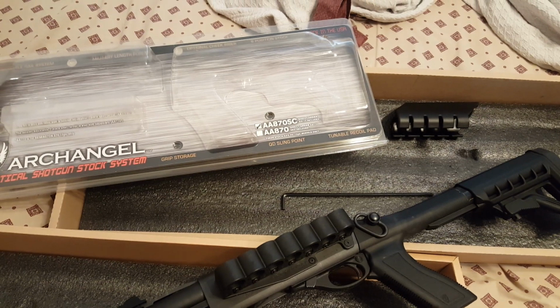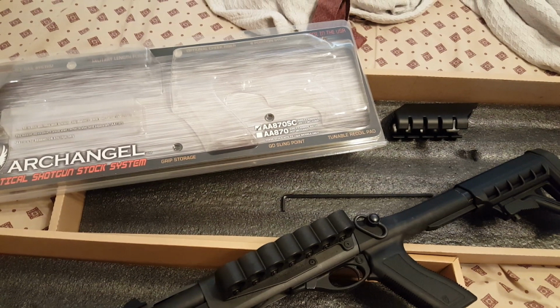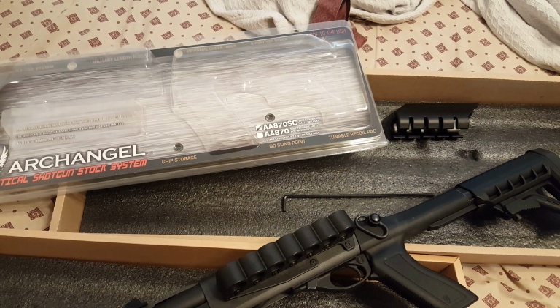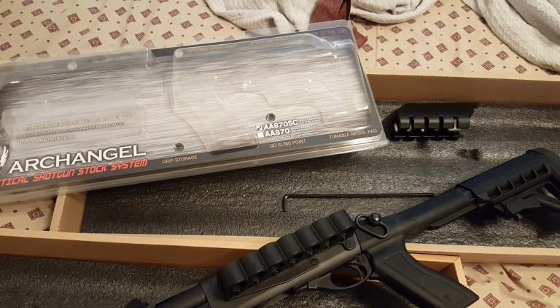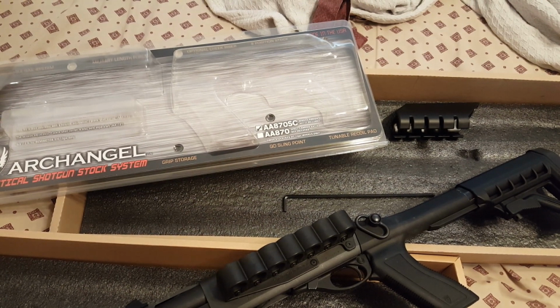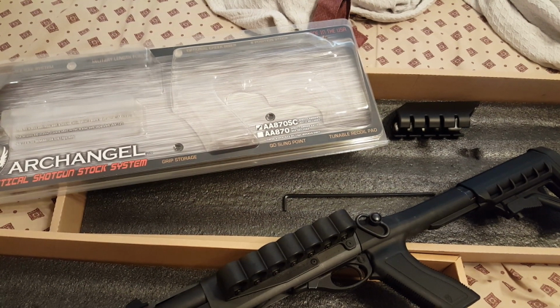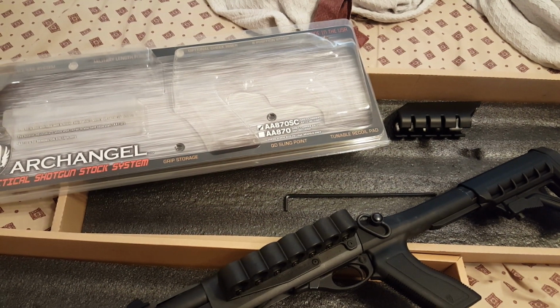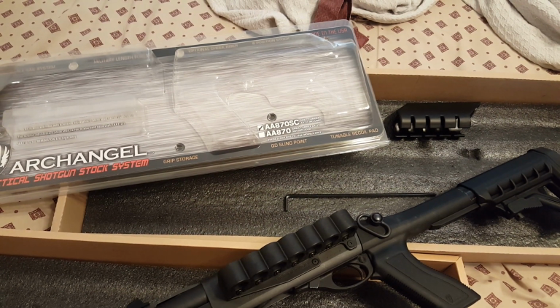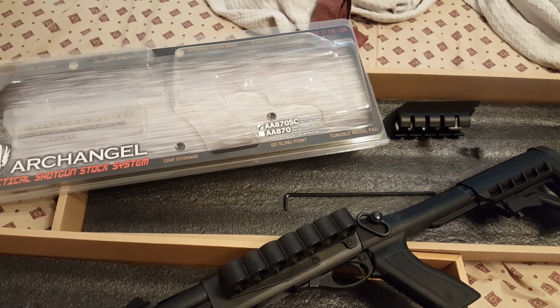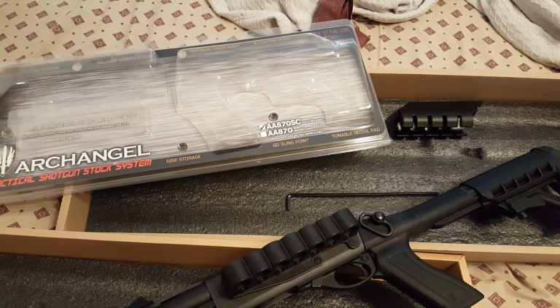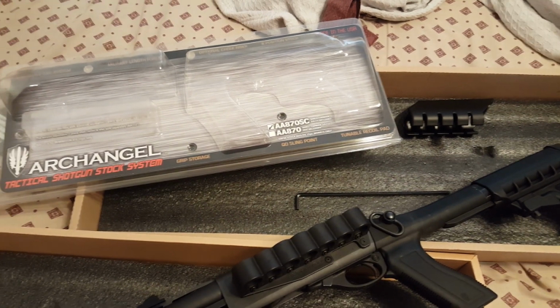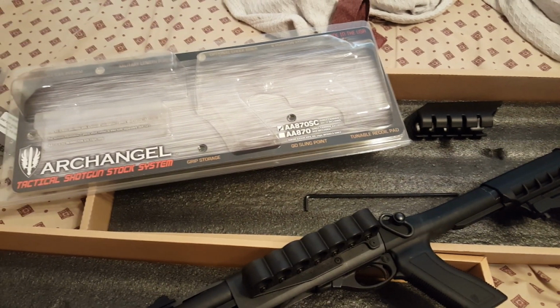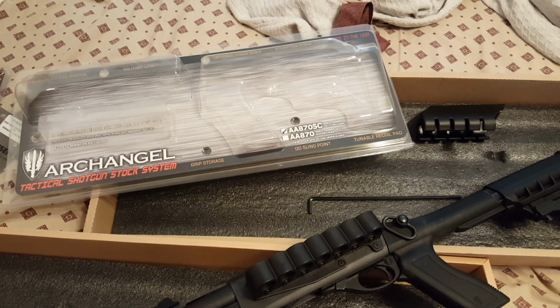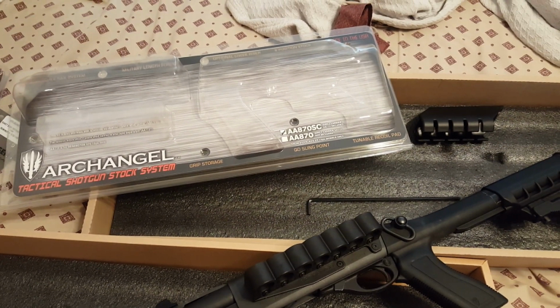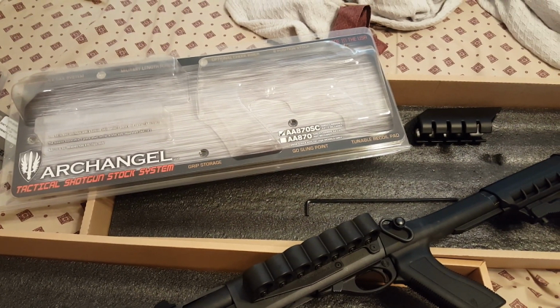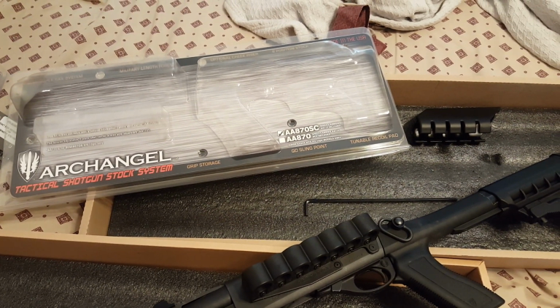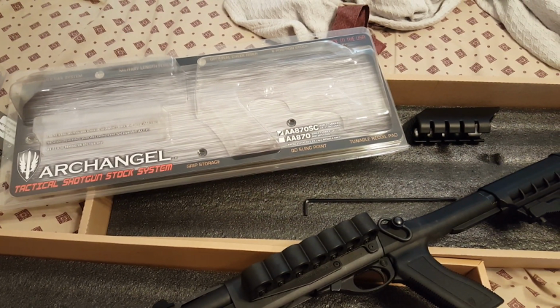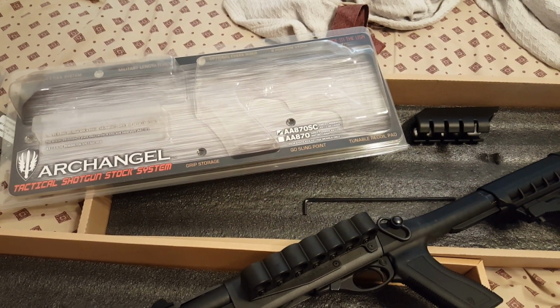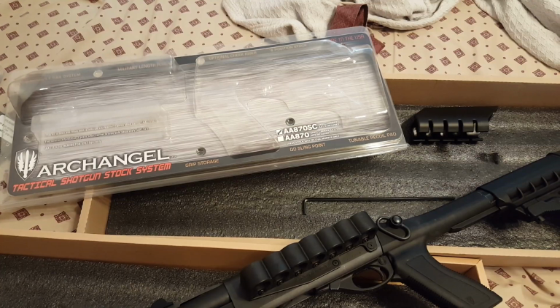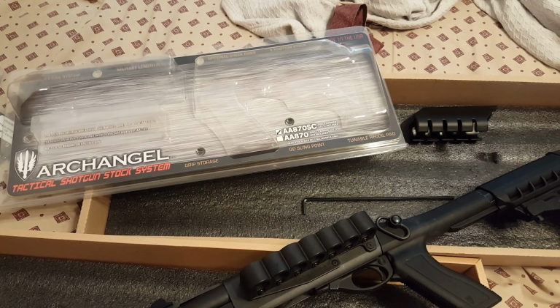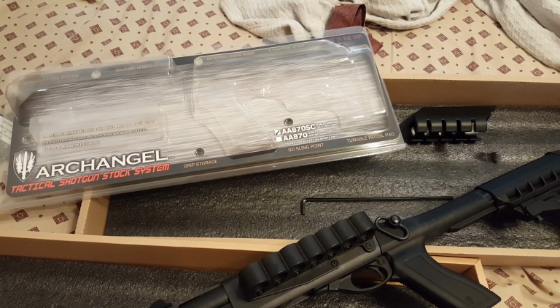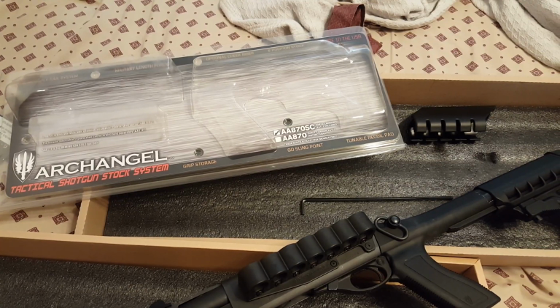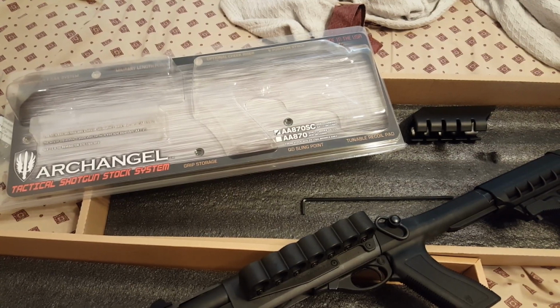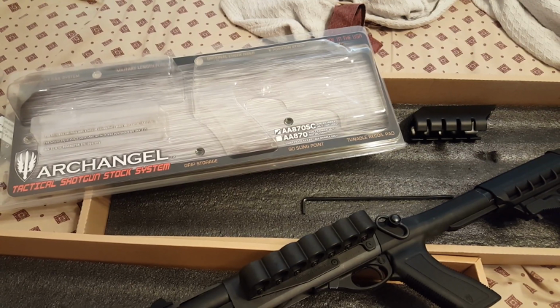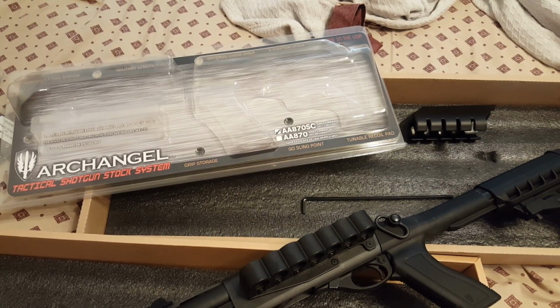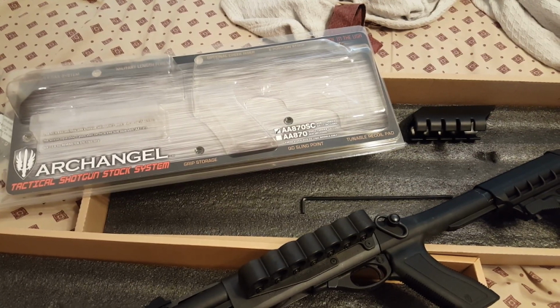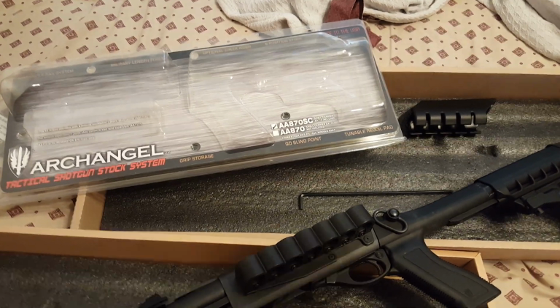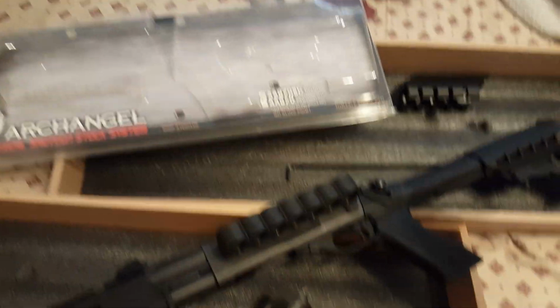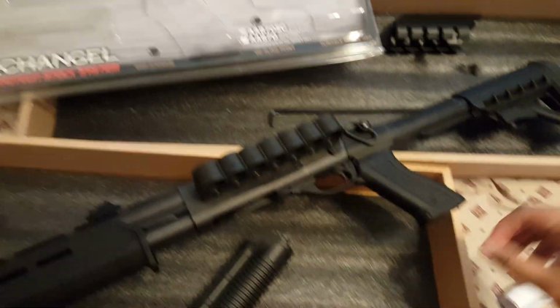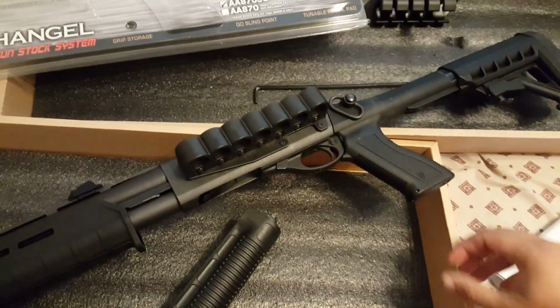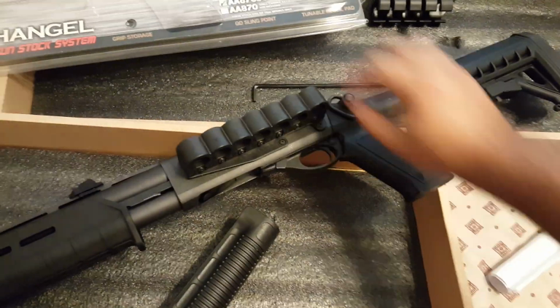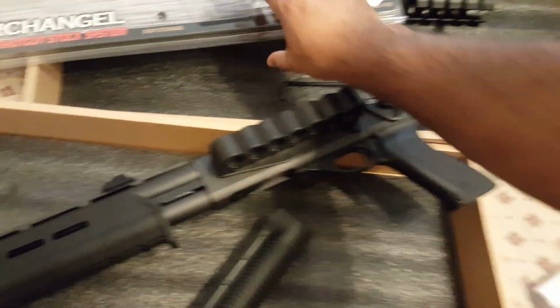Hey guys, TaqTat here. Let me talk about the Archangel stock system set for the Remington 870.